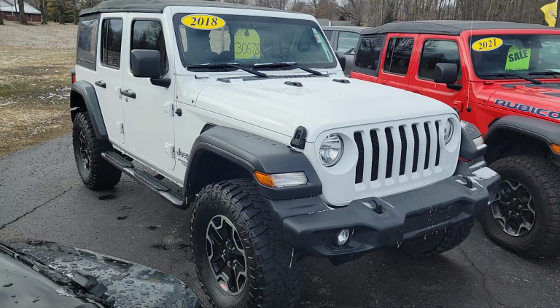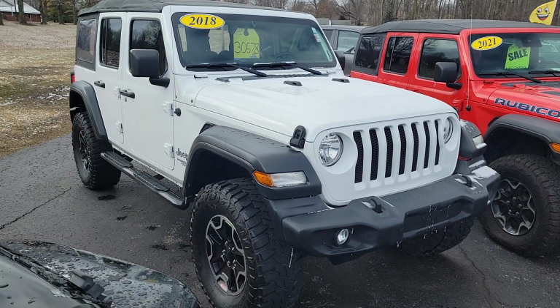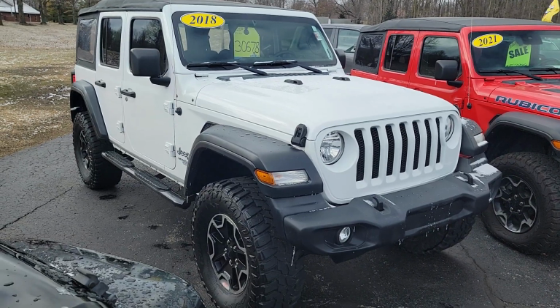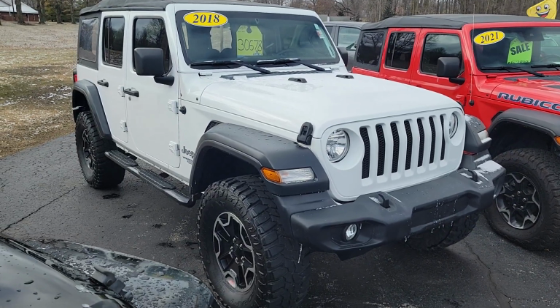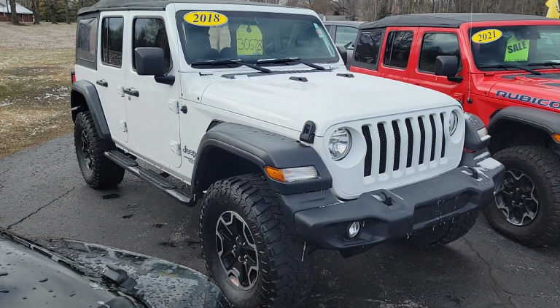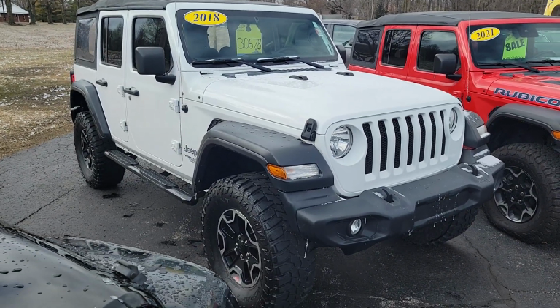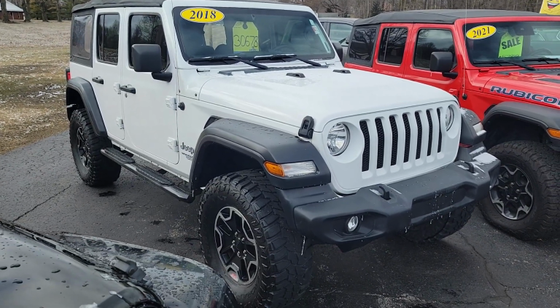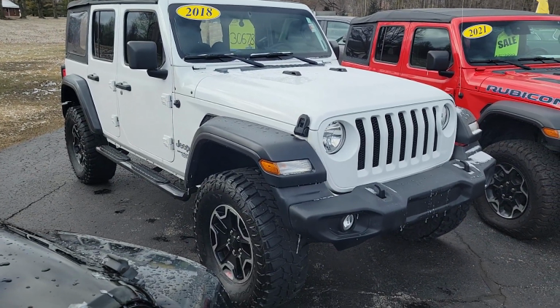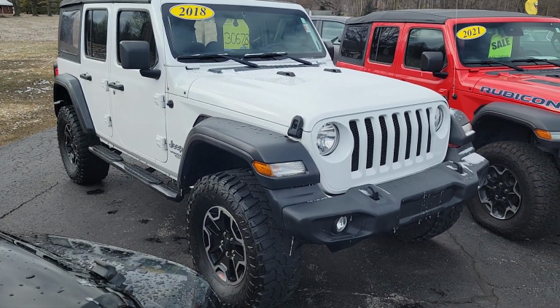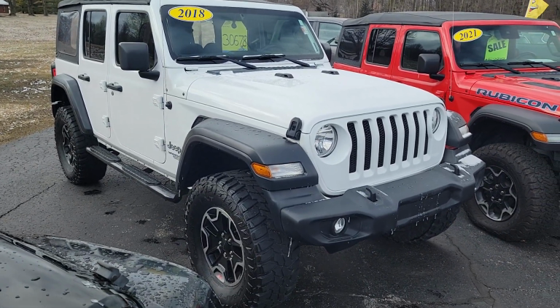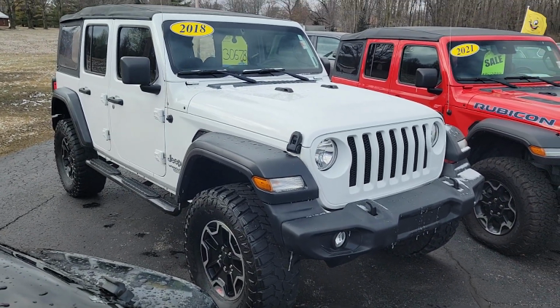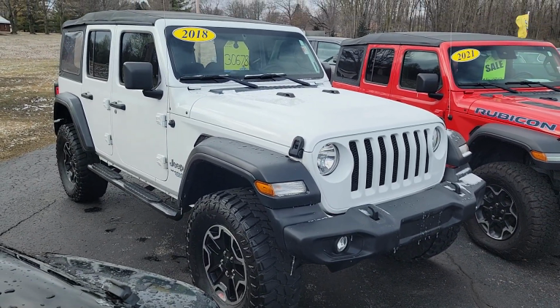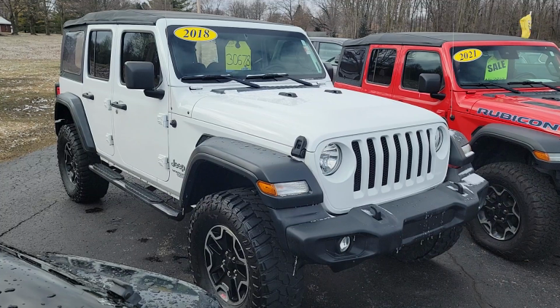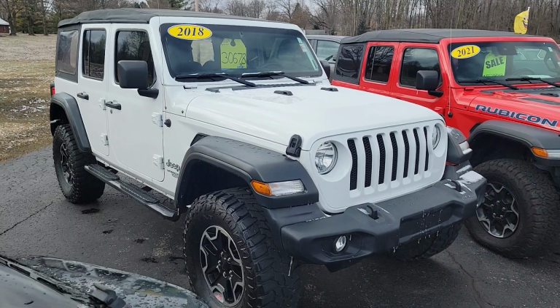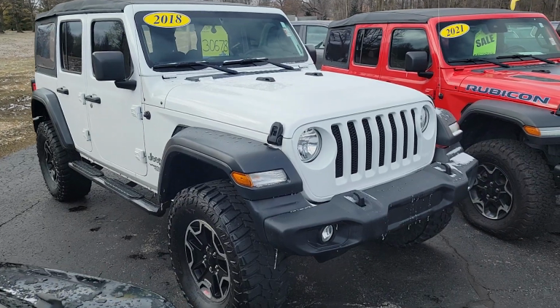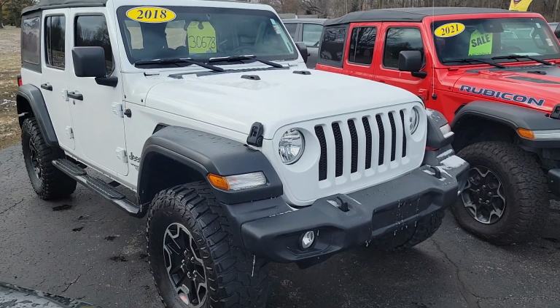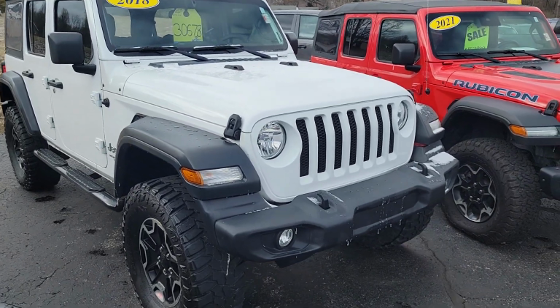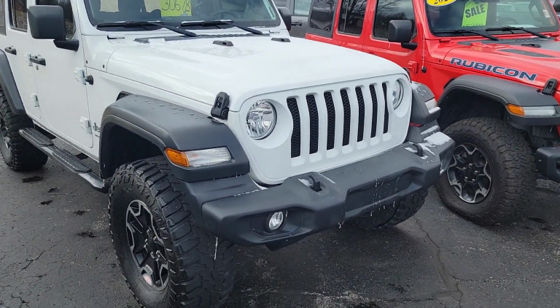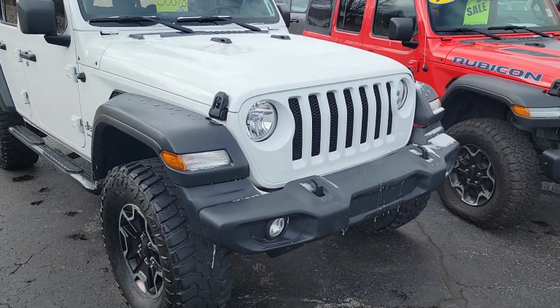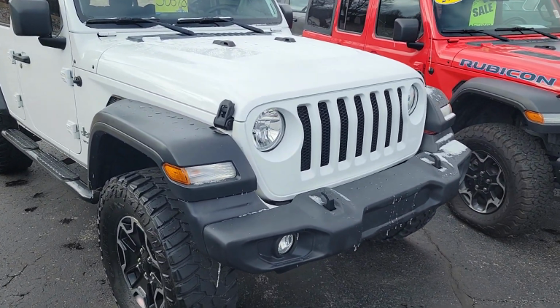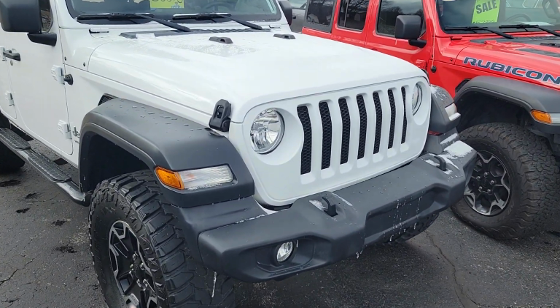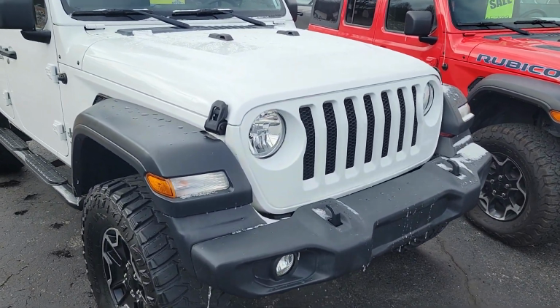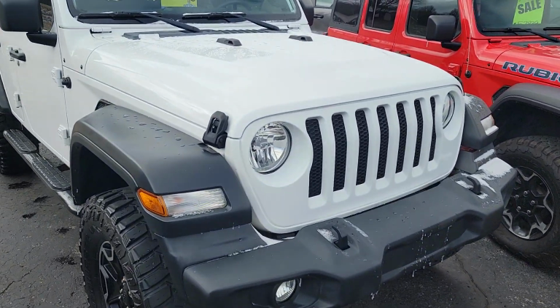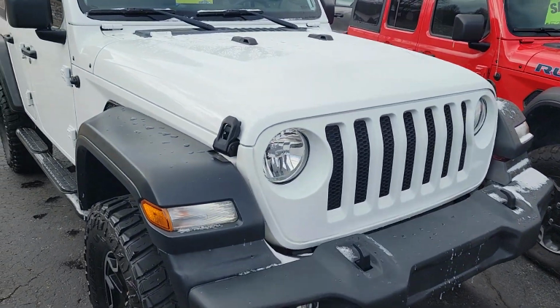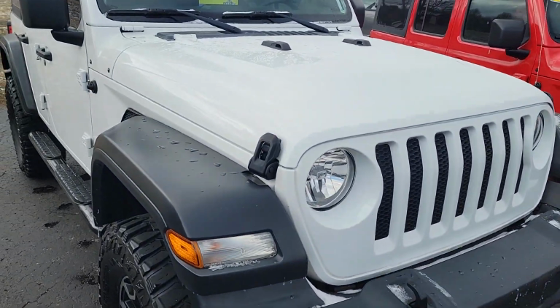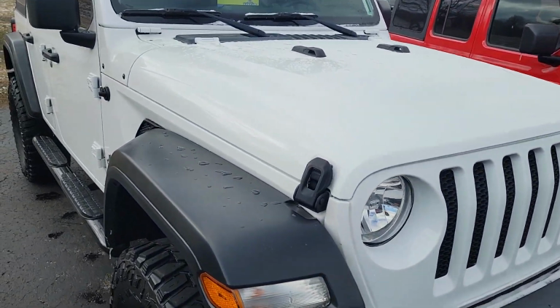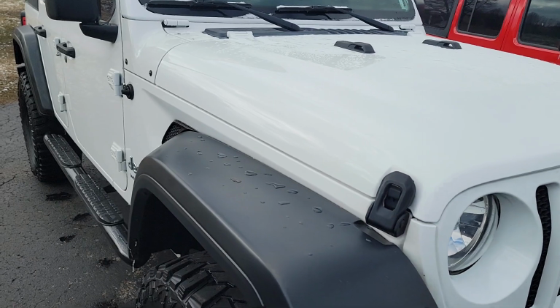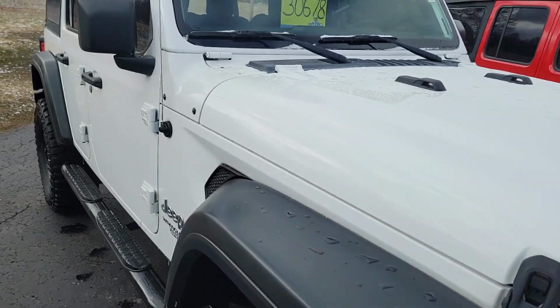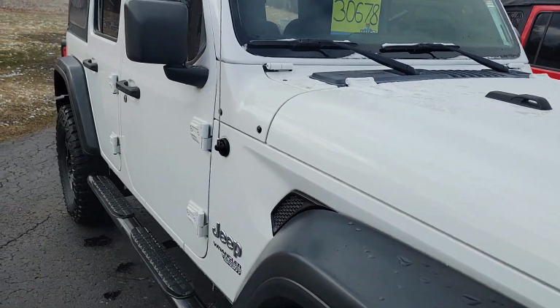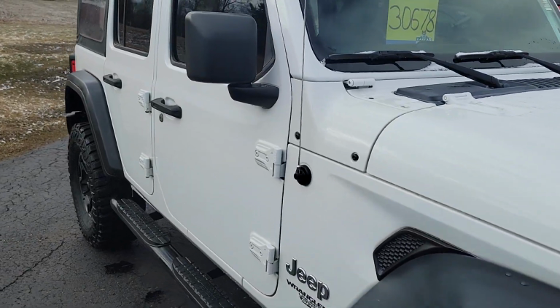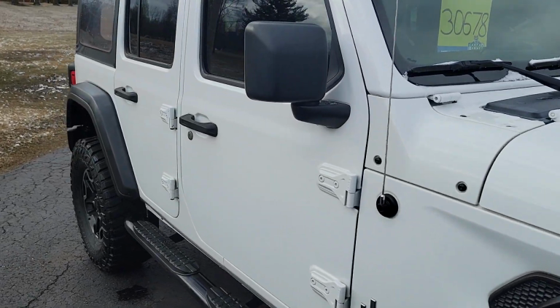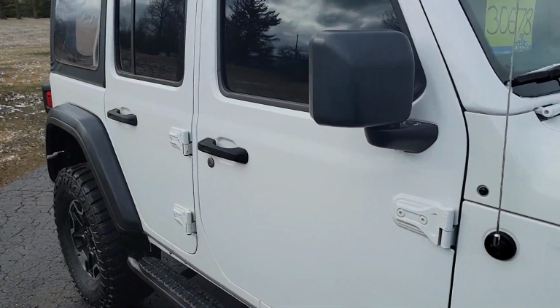Hi, this is Jake Joyce out of Angola Jeep, grabbing a video of the 2018 Jeep Wrangler Unlimited Sport. This one was a local trade-in, no accidents on the Carfax, and in very nice condition.